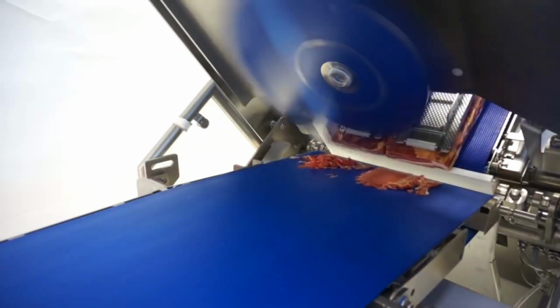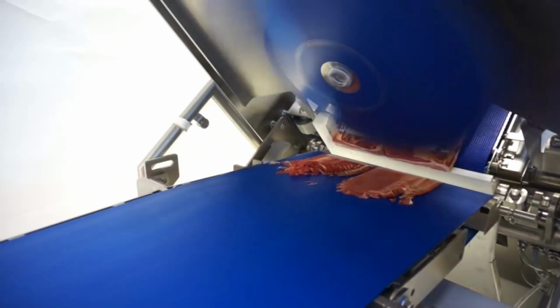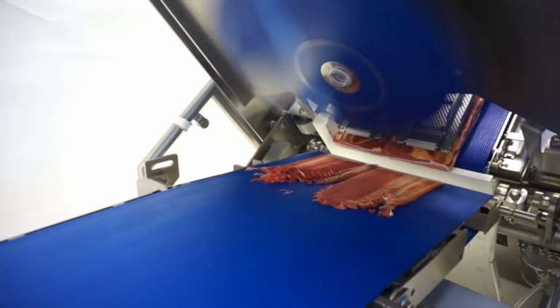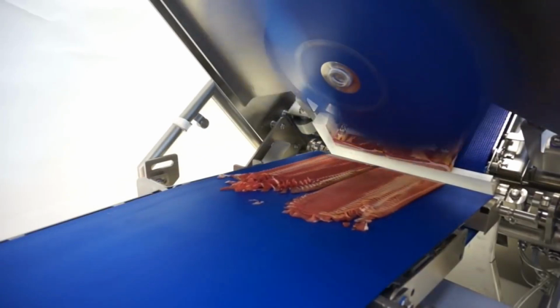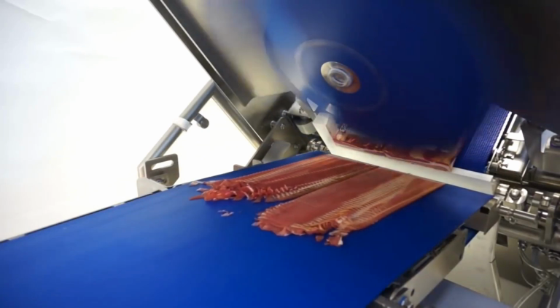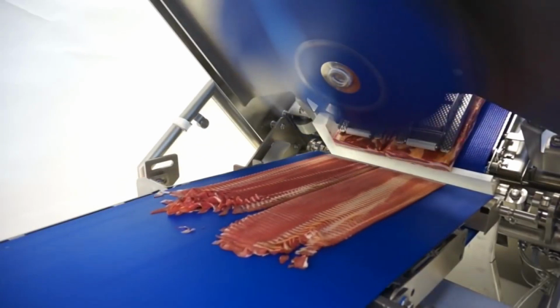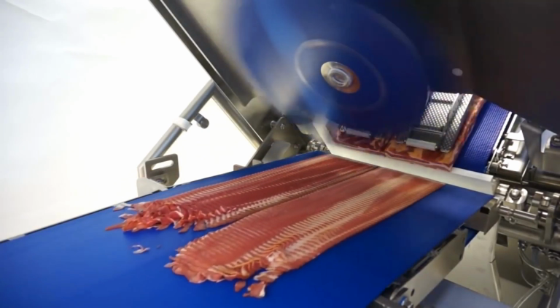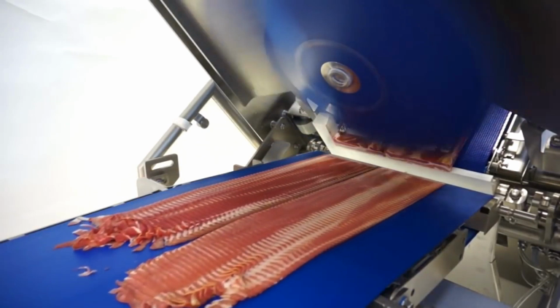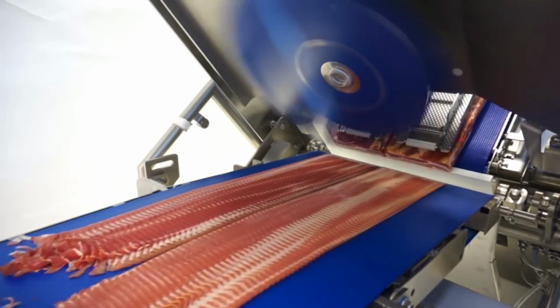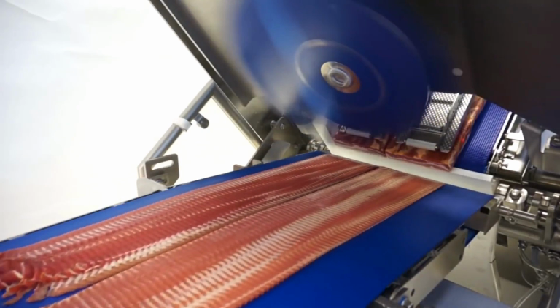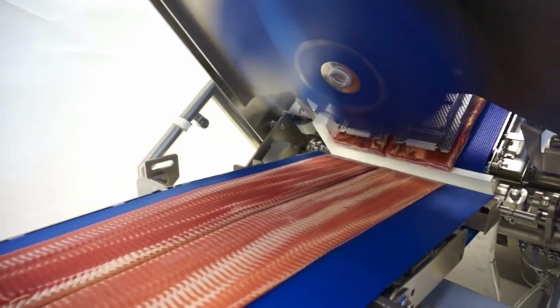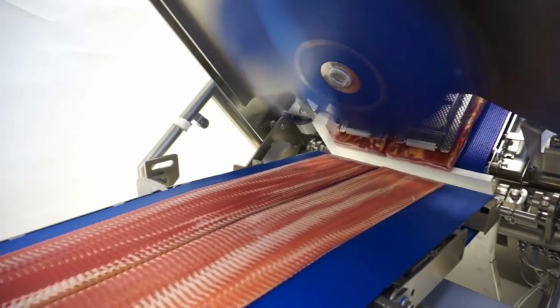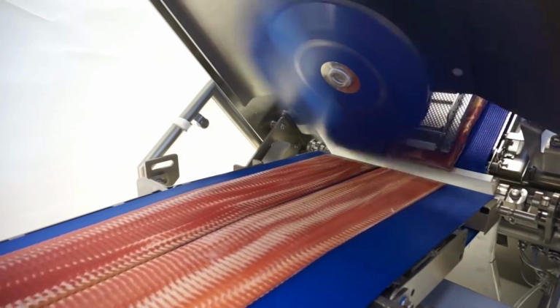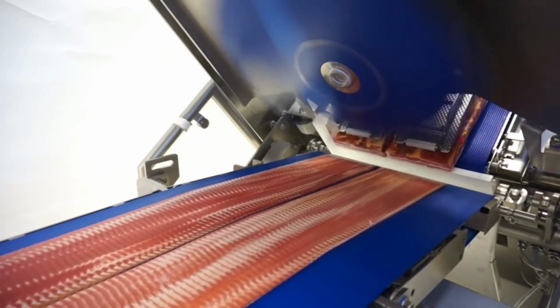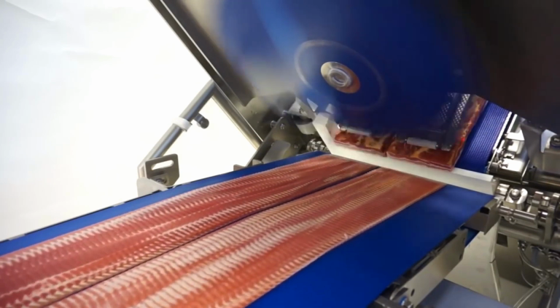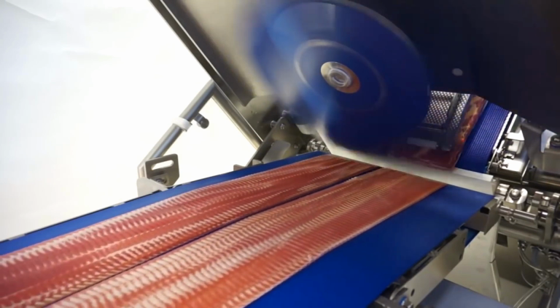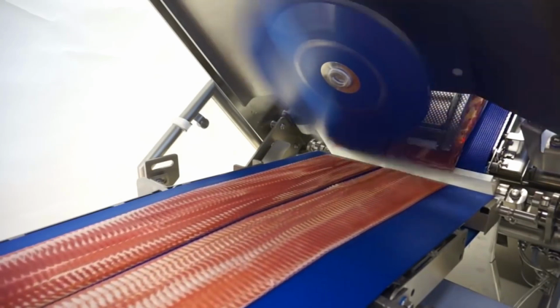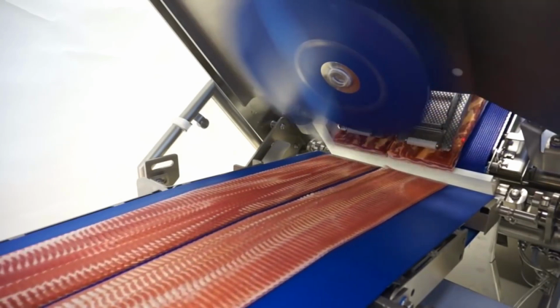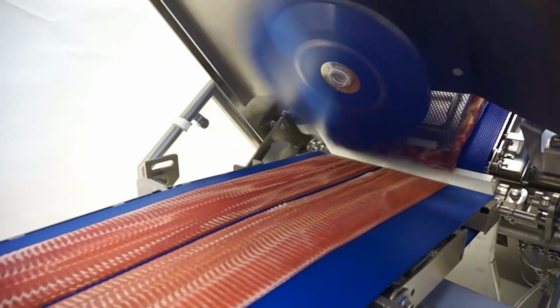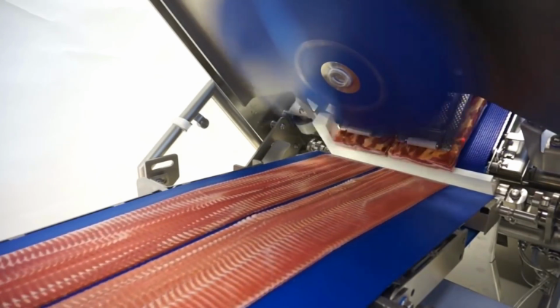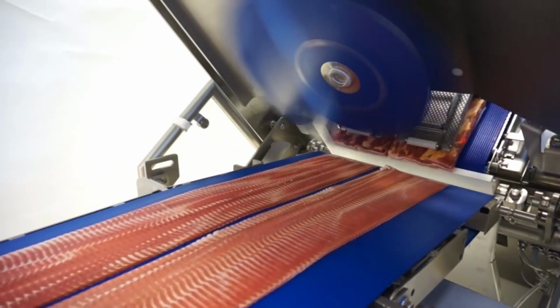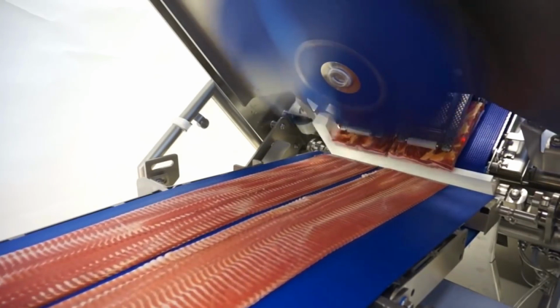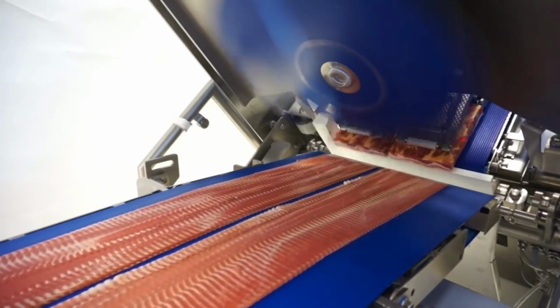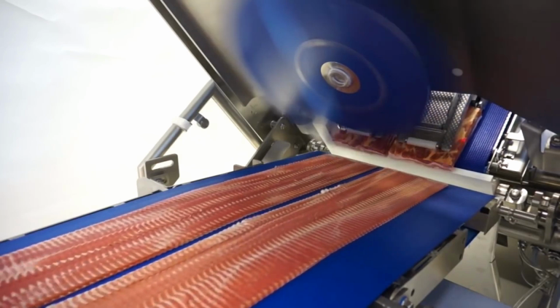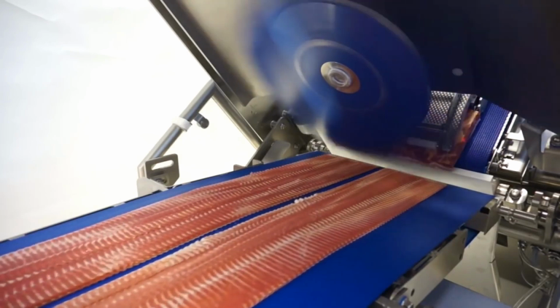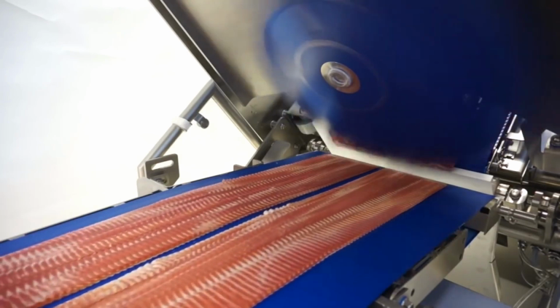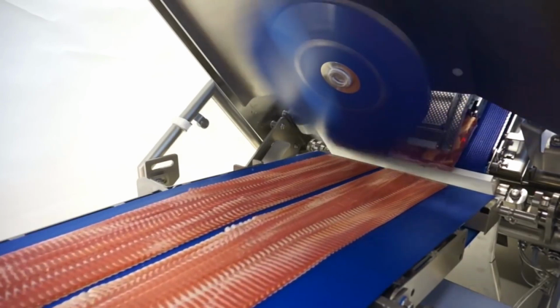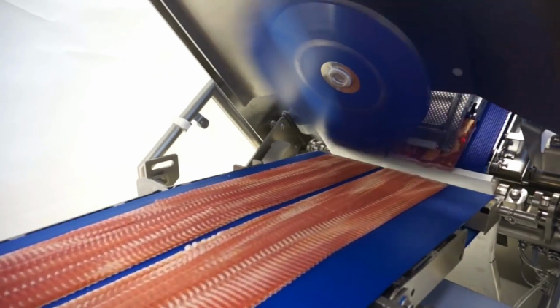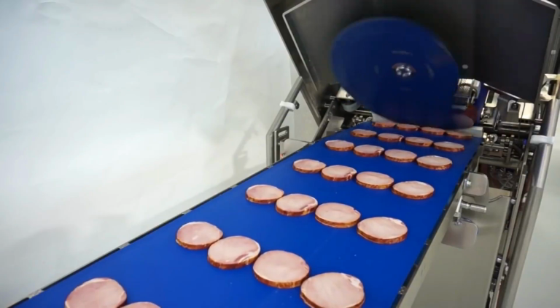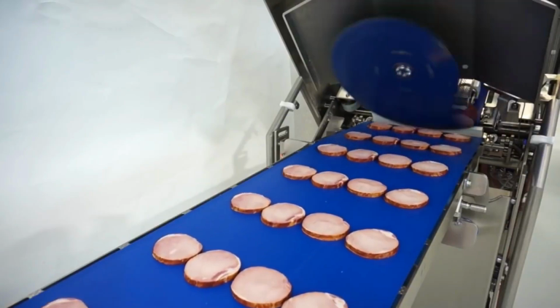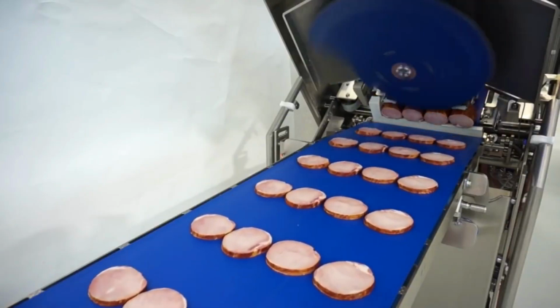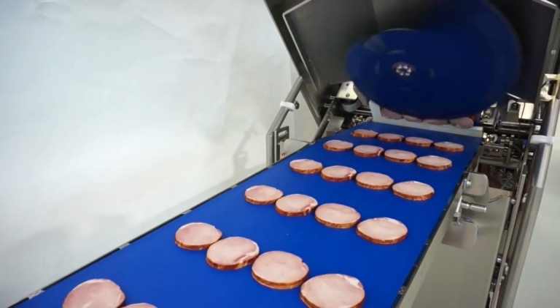With 1.4 billion pounds of bacon being consumed each year in the U.S. in food service alone, high-speed blade slicers like this one are needed to make the process quick and efficient. They can slice products such as pepperoni and bacon at speeds of 2,000 rpm.